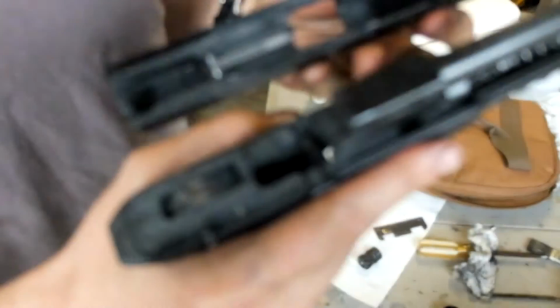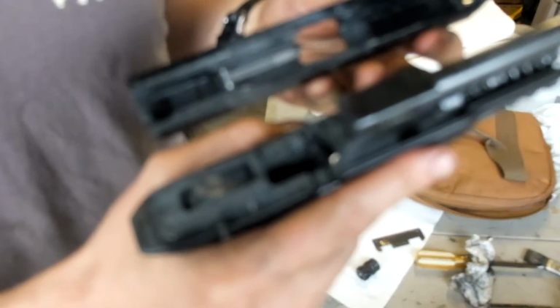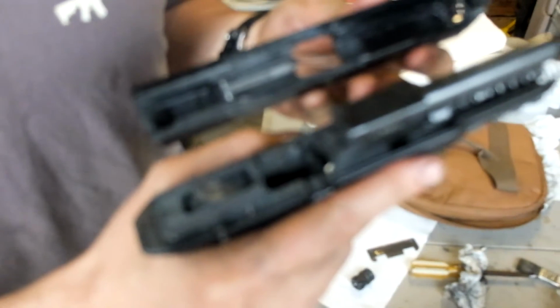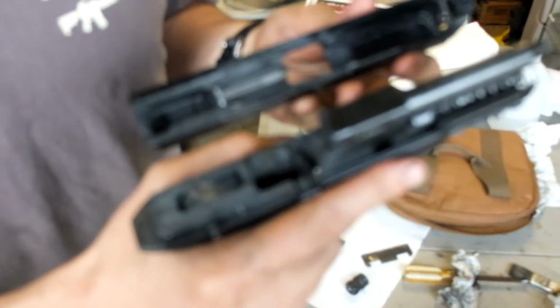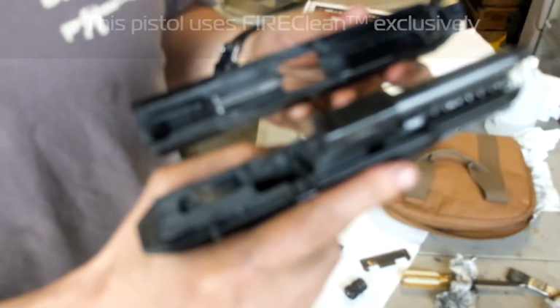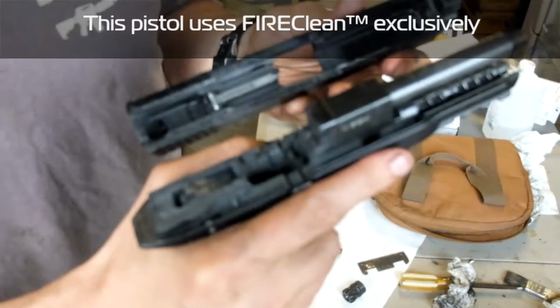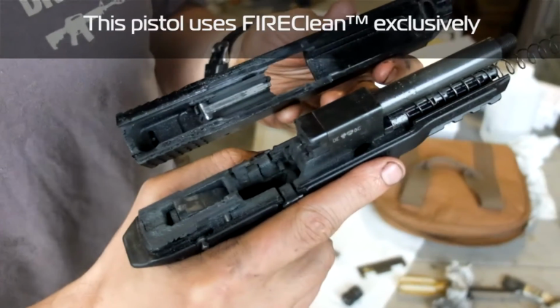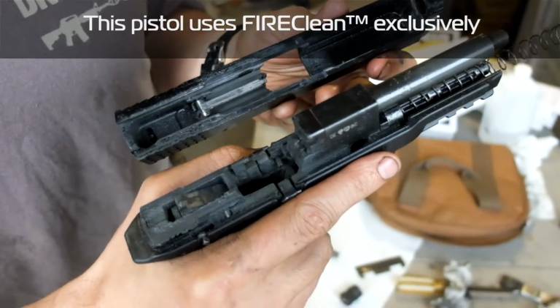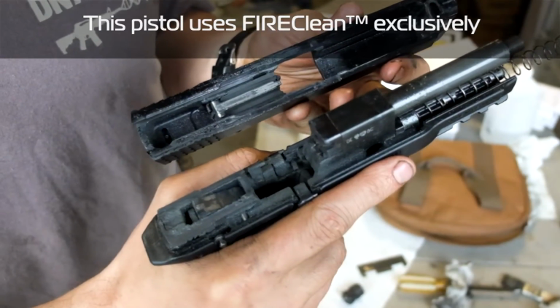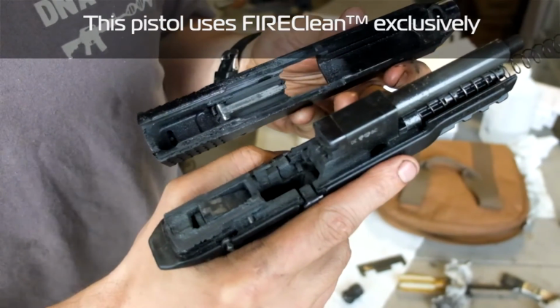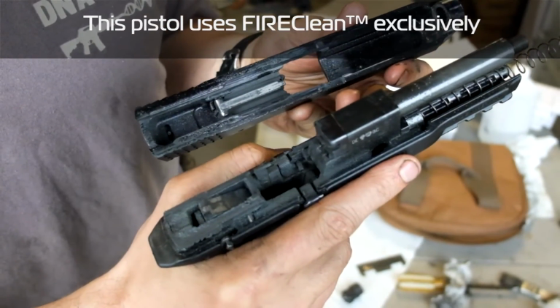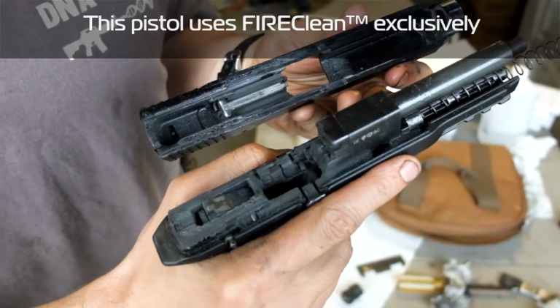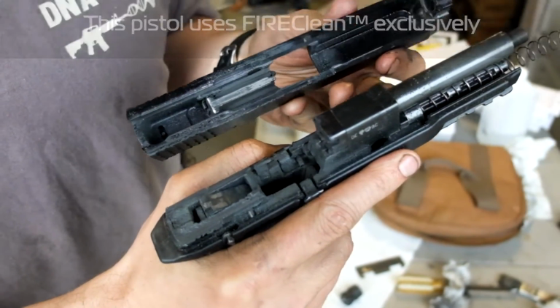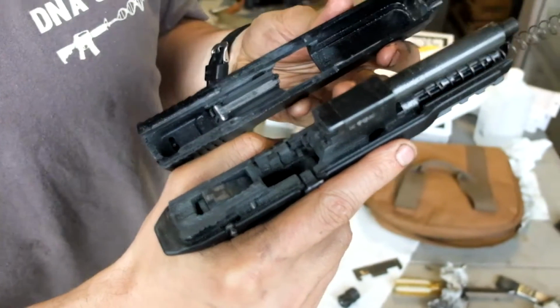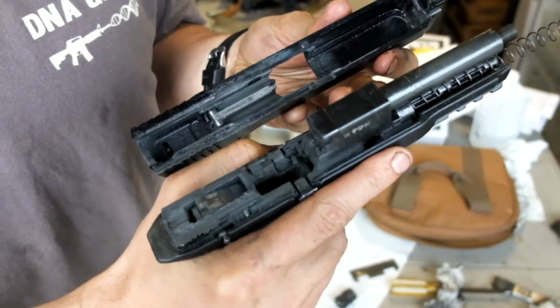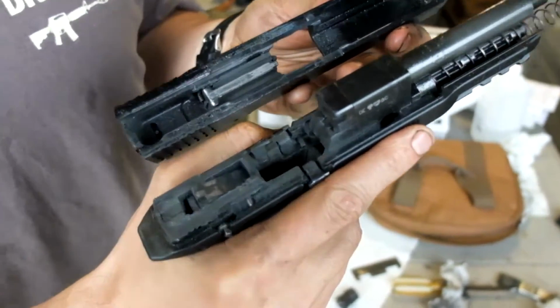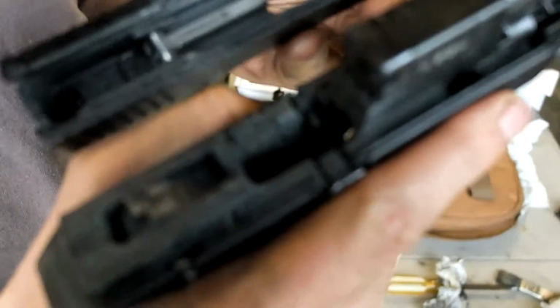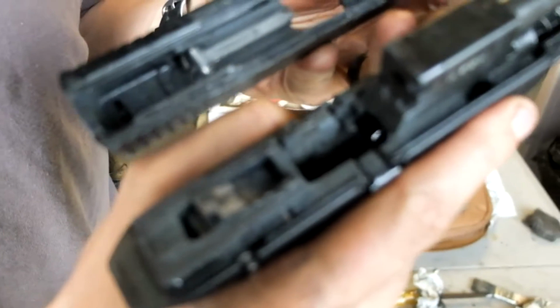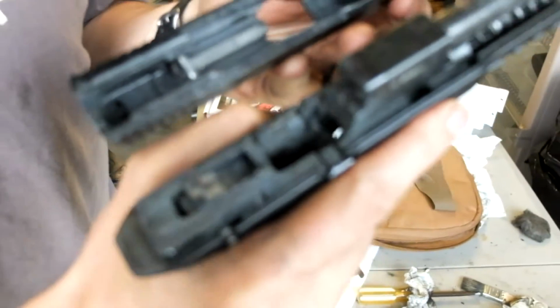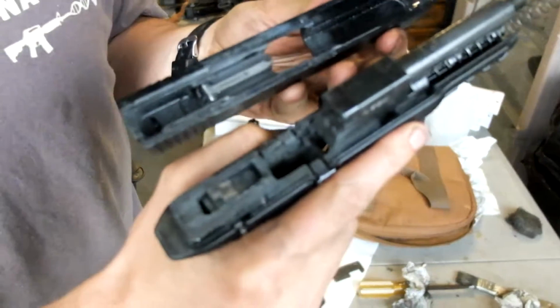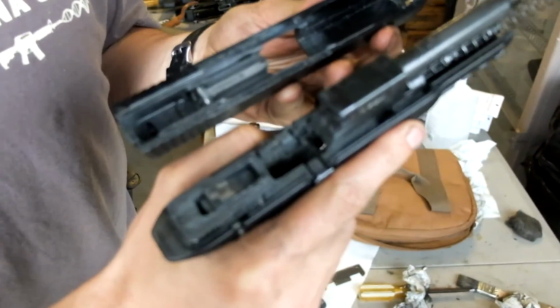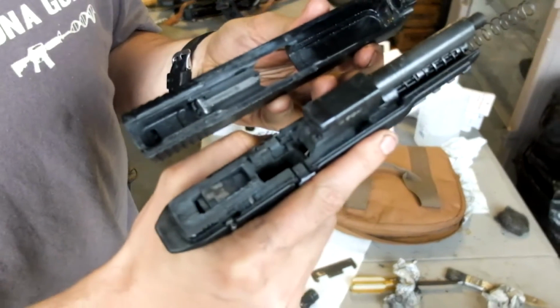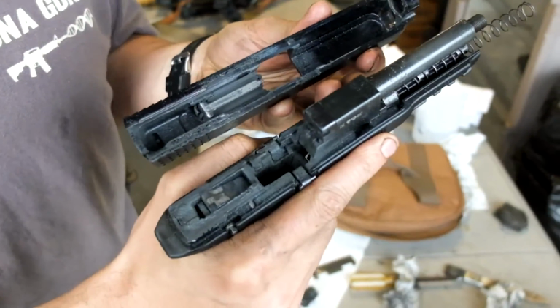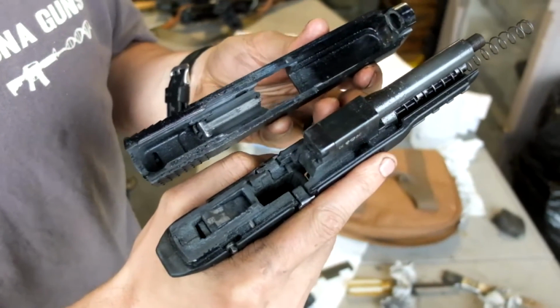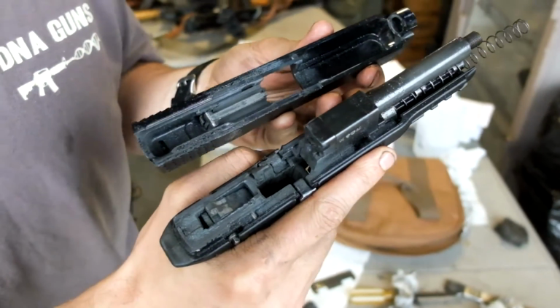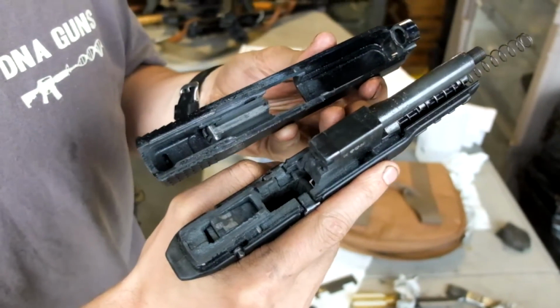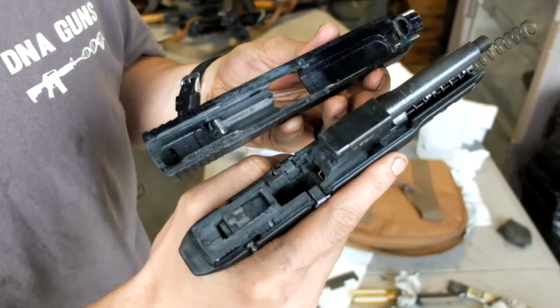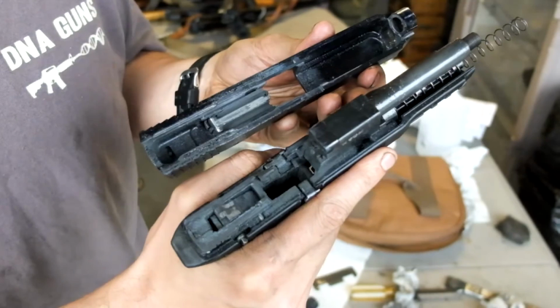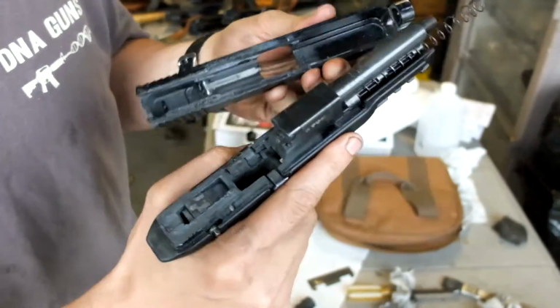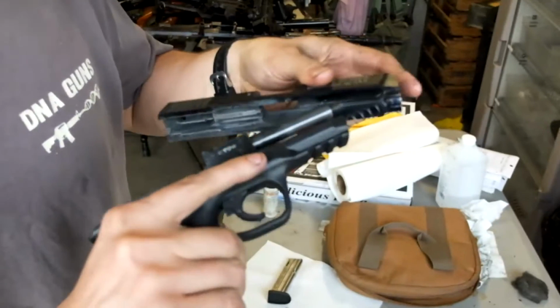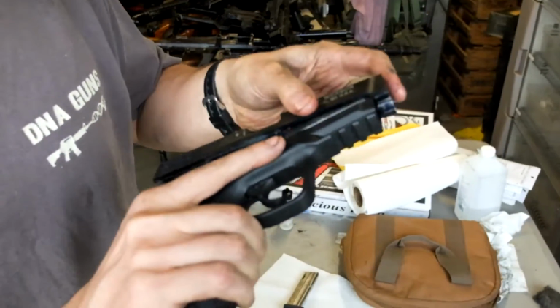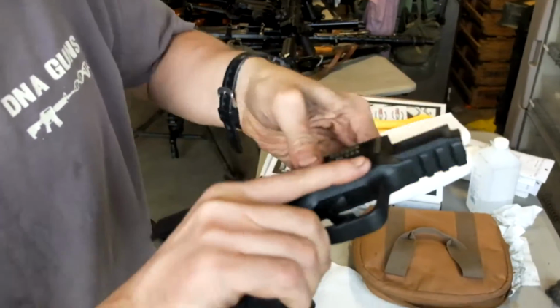This is David with DNA Guns. This is my personal Smith & Wesson M&P 22 pistol. As you can see, it is absolutely filthy. It's been at least a year and a half since it's been cleaned, and multiple thousand rounds. It's 100% suppressed is the way it gets shot.